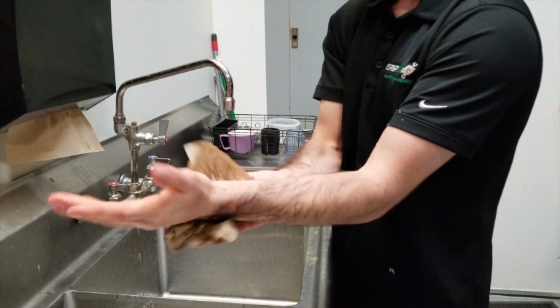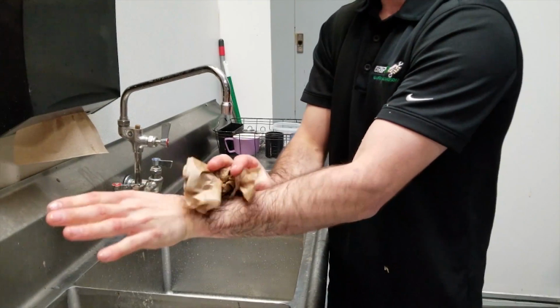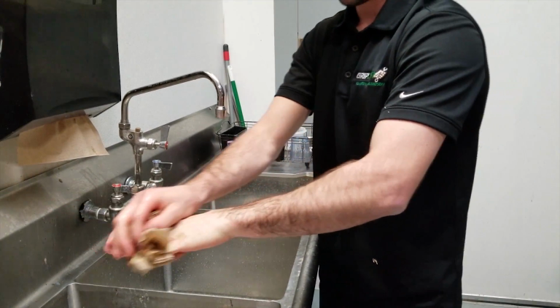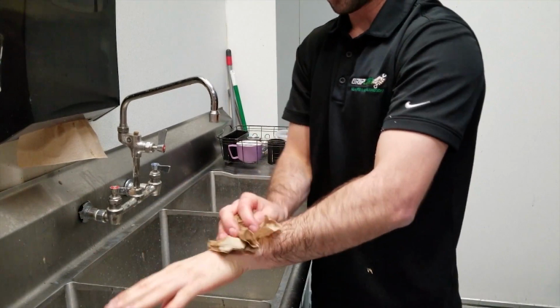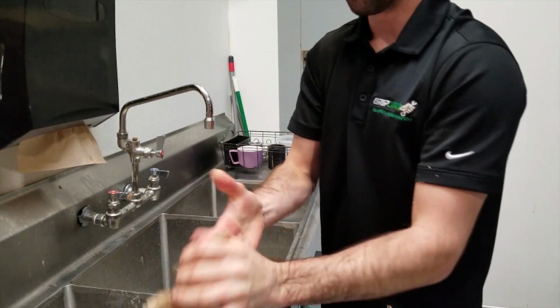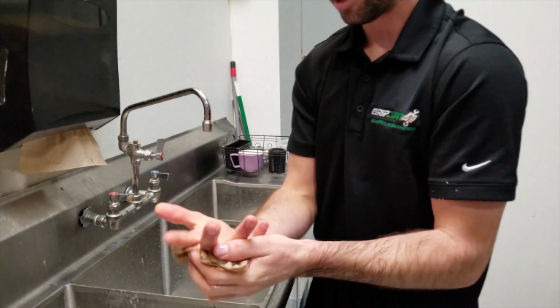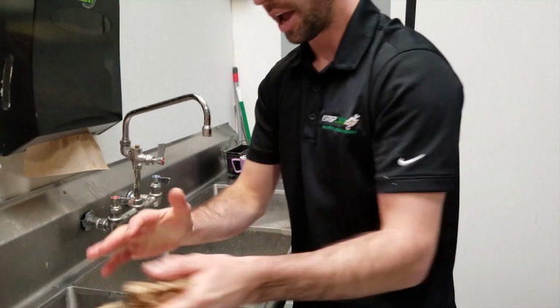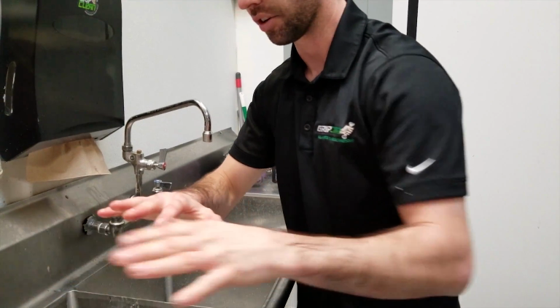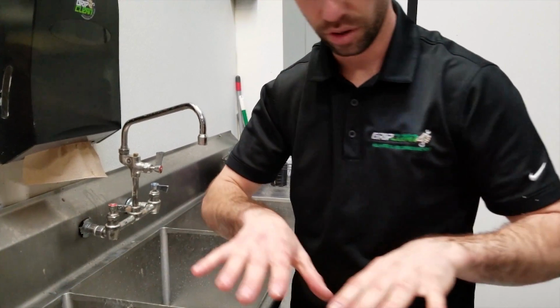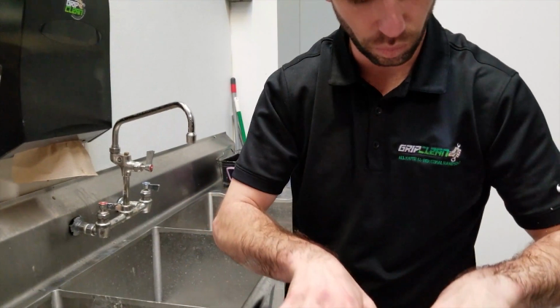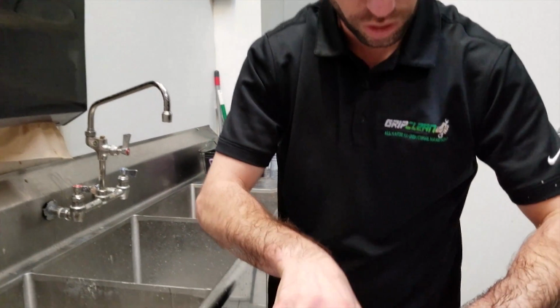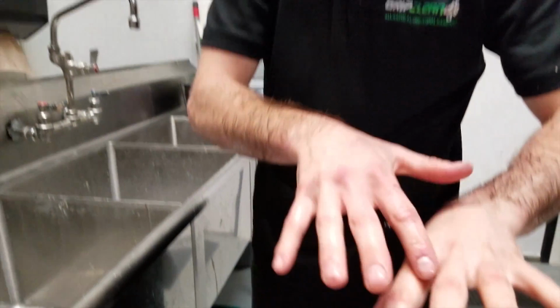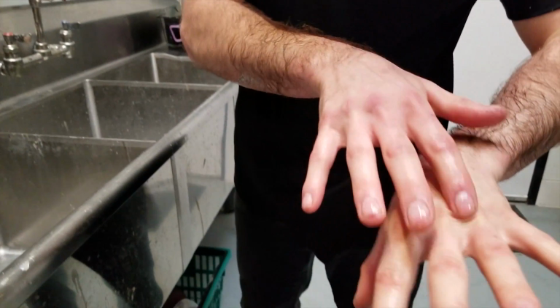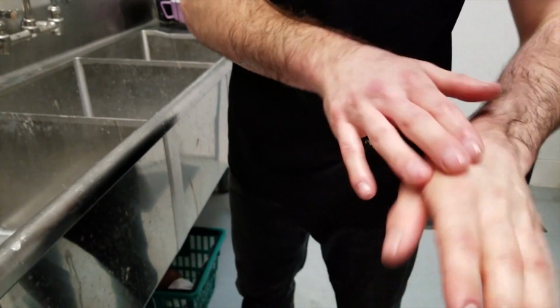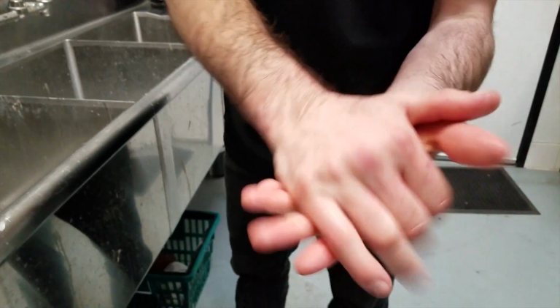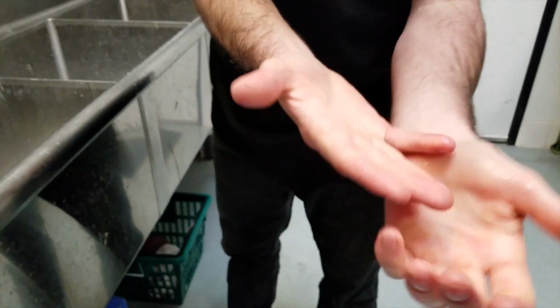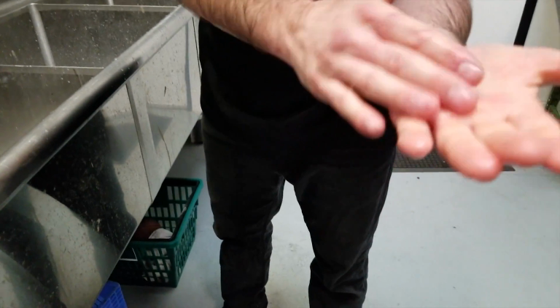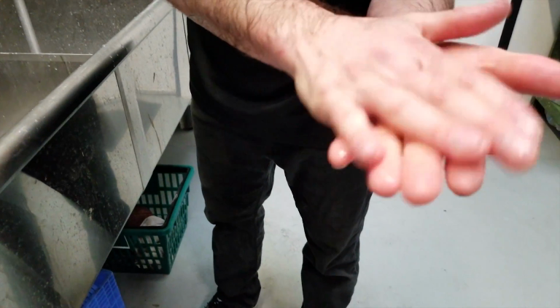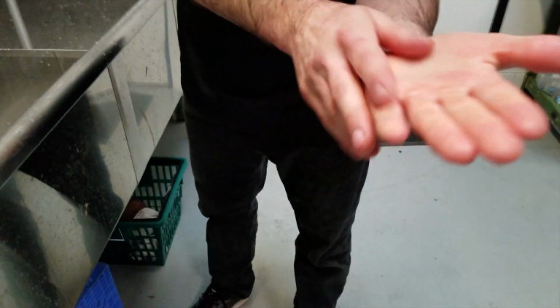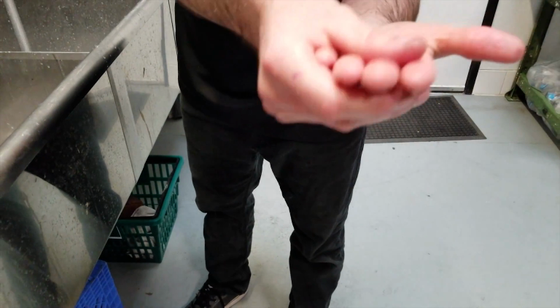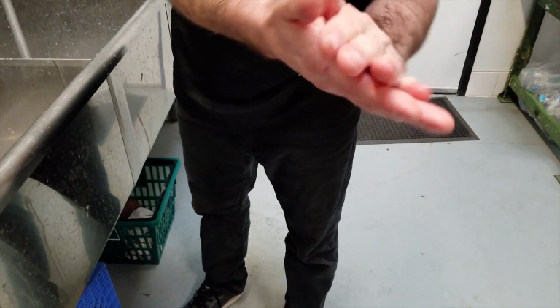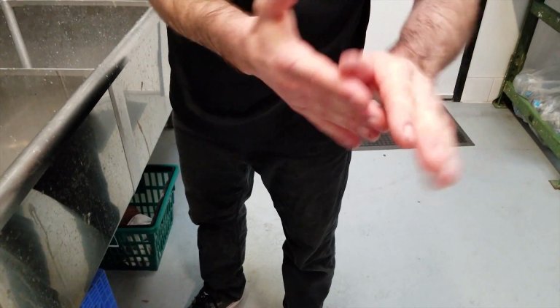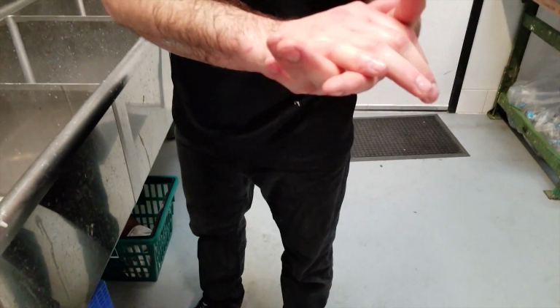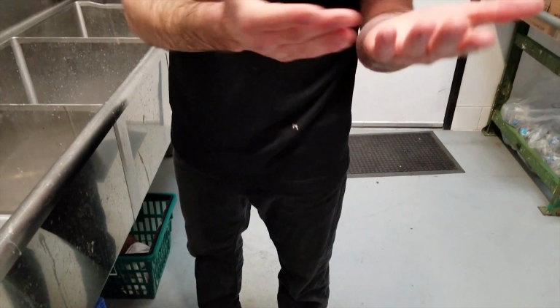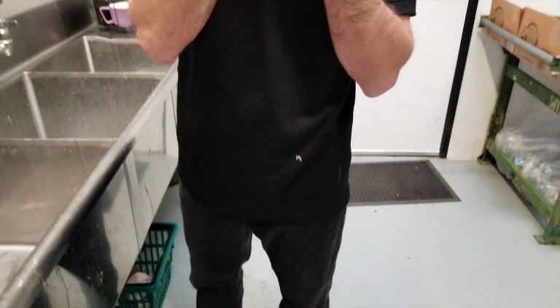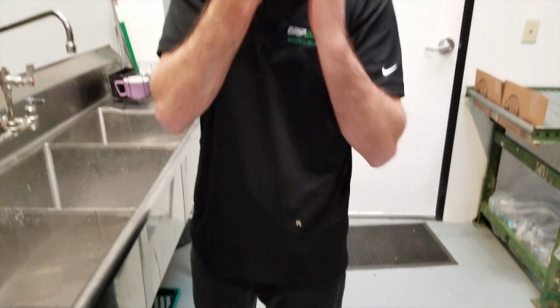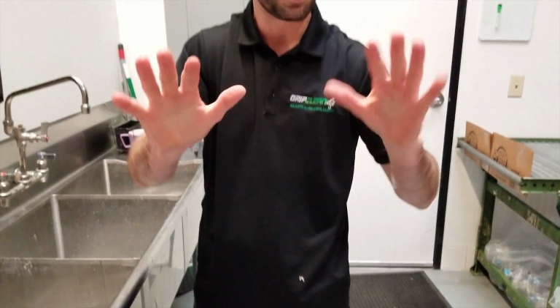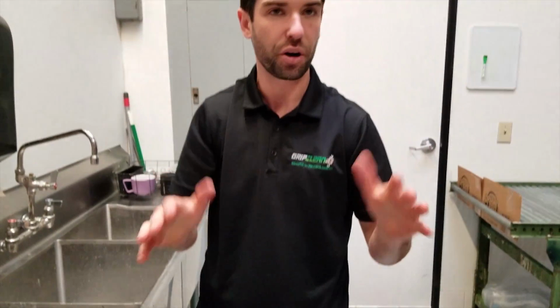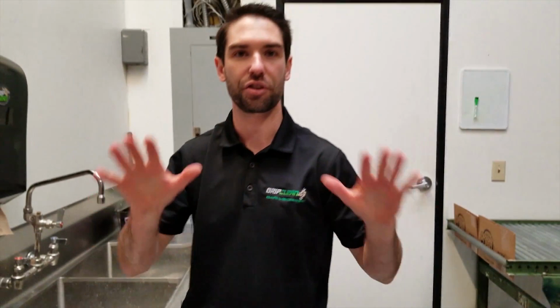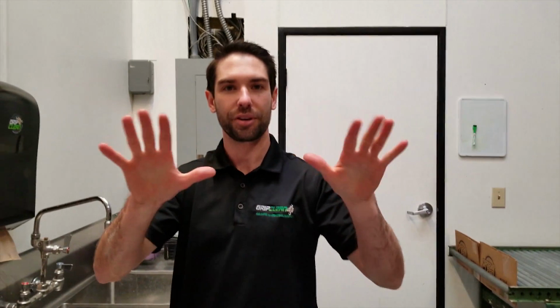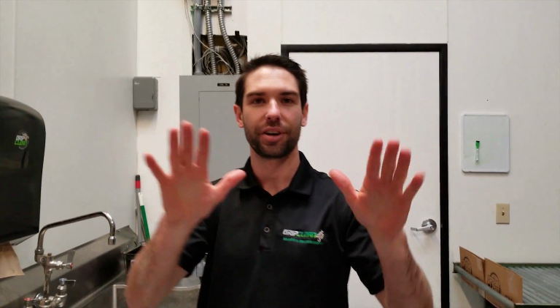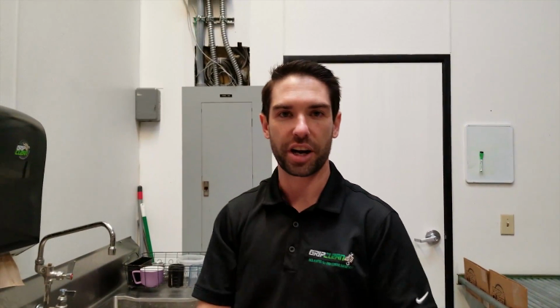Just like that, we are back in action. One wash, no more stain. Hands feel nice and smooth, ready for the next project. Beams smell good too — check it out.